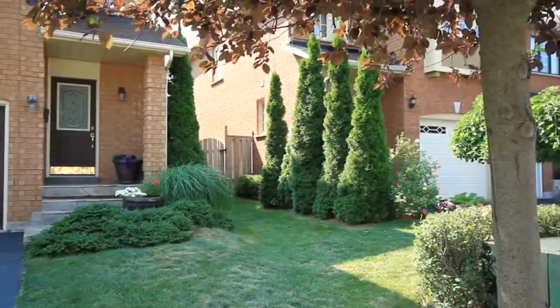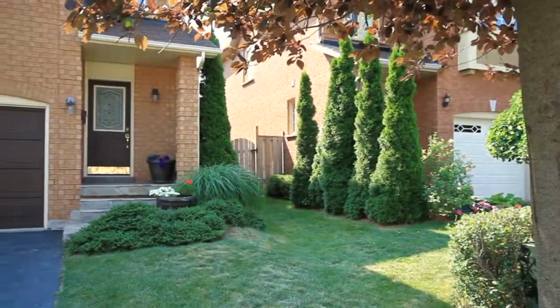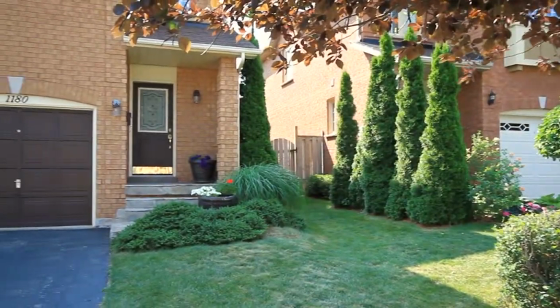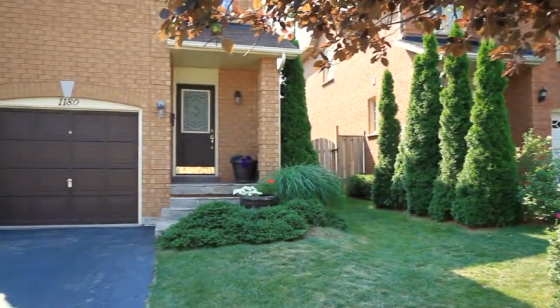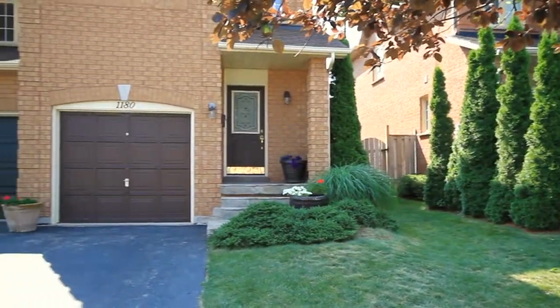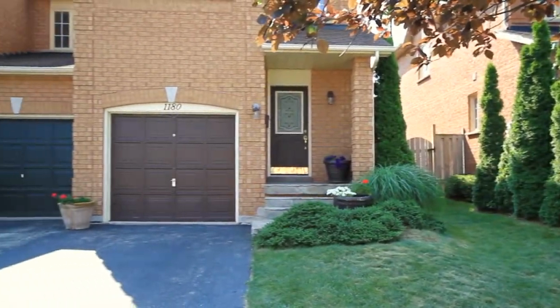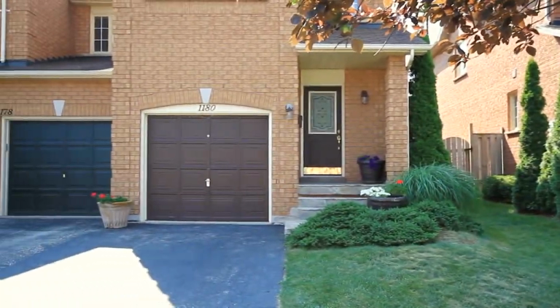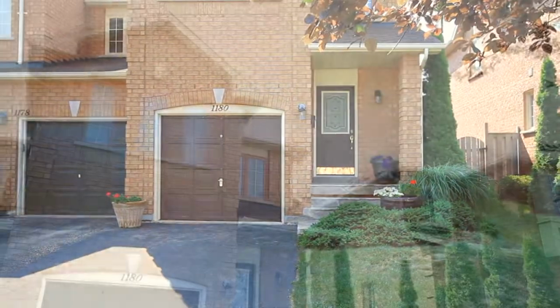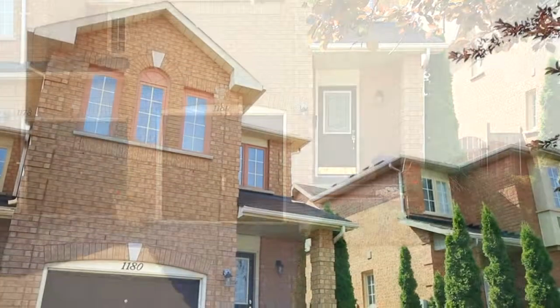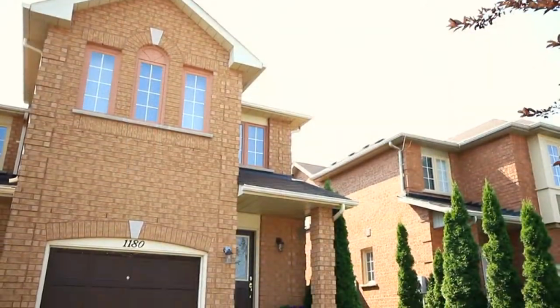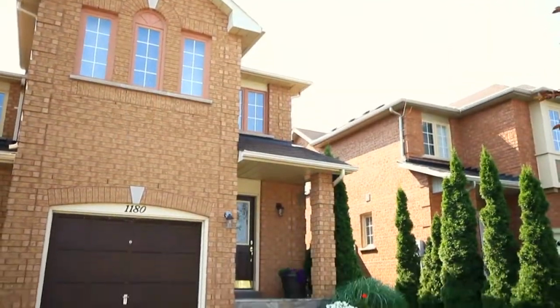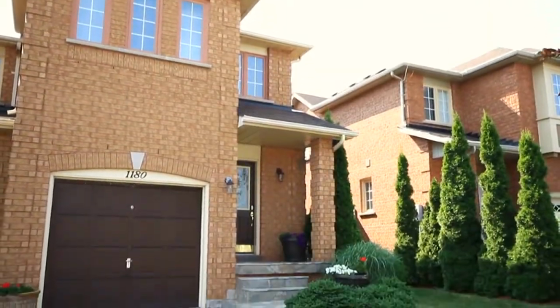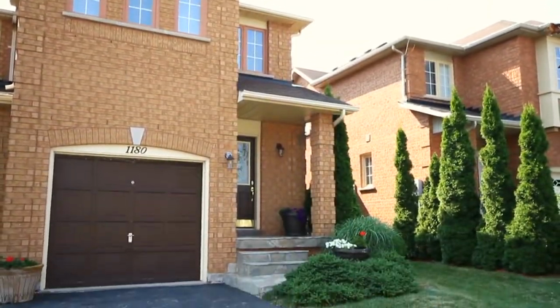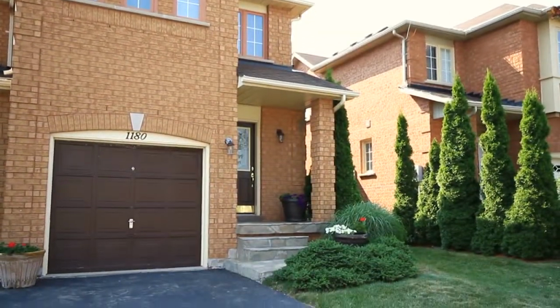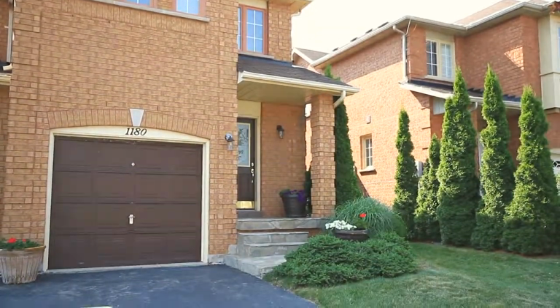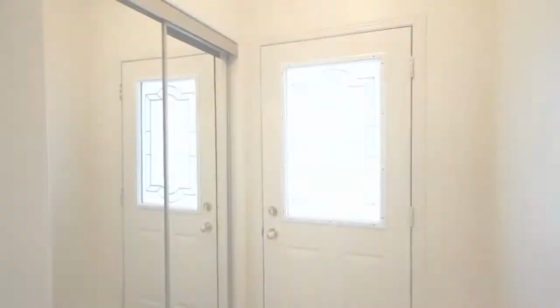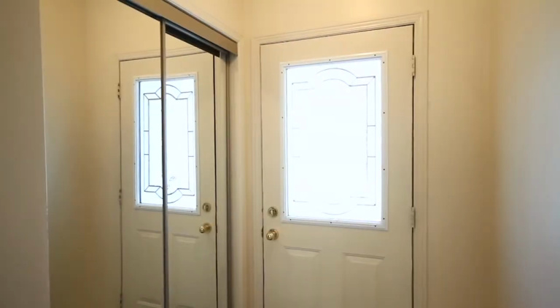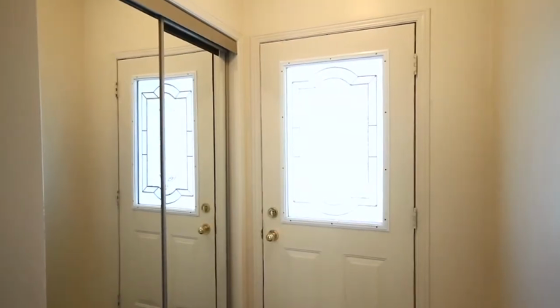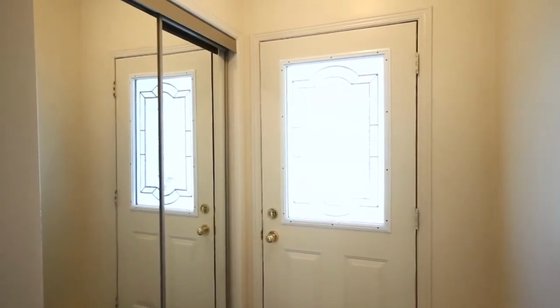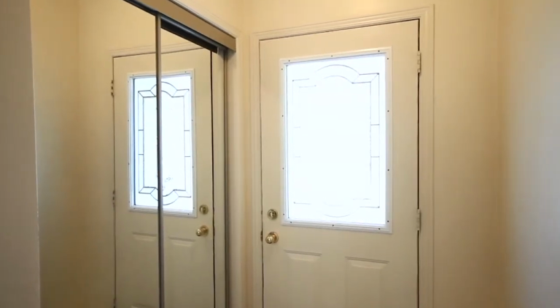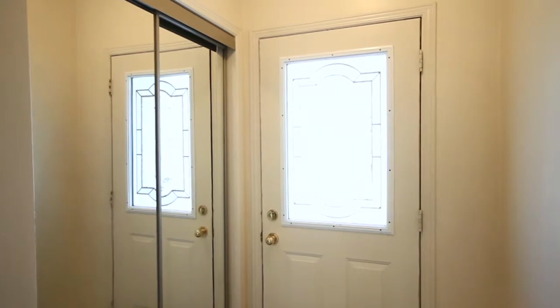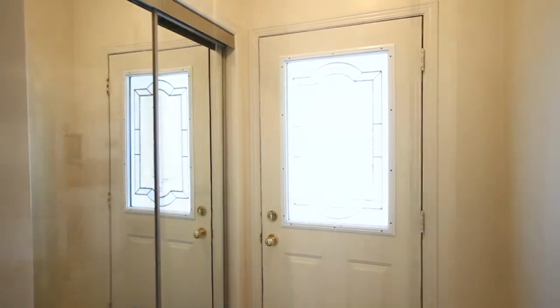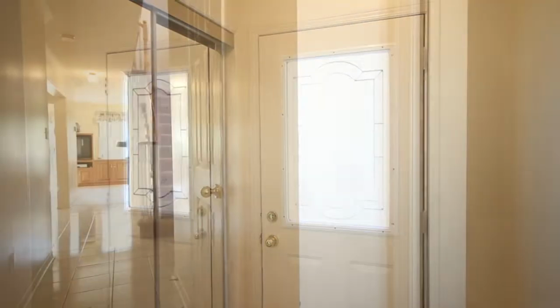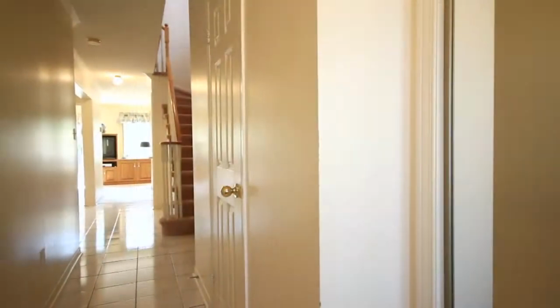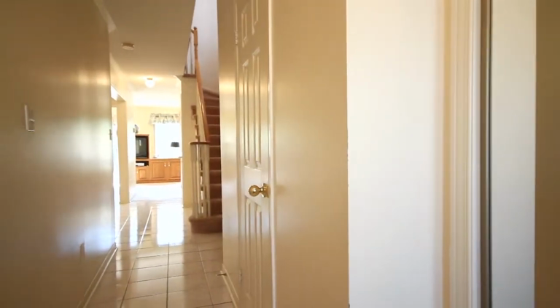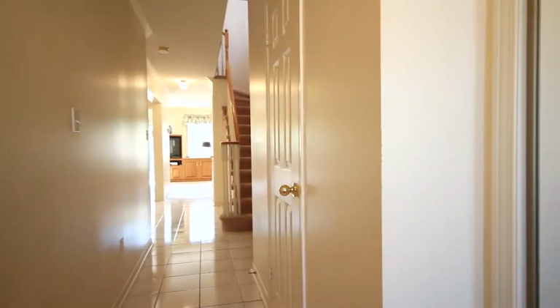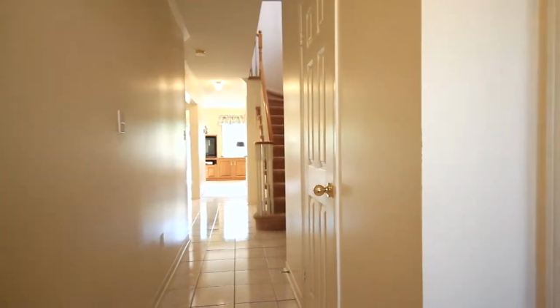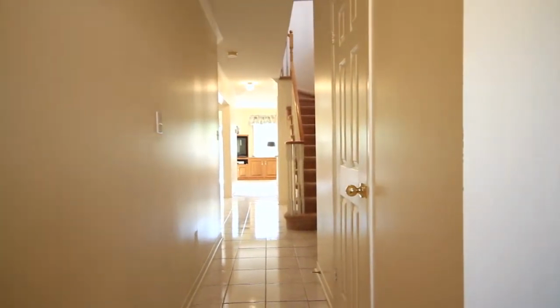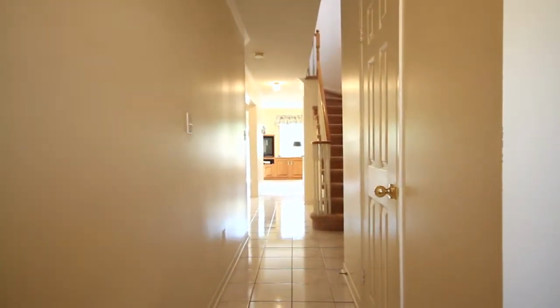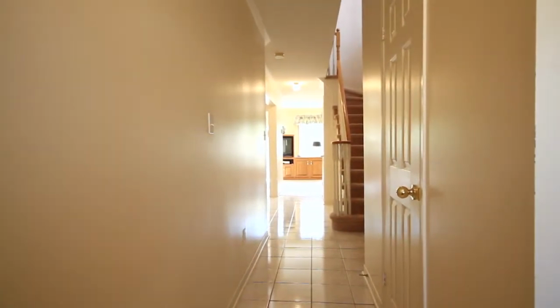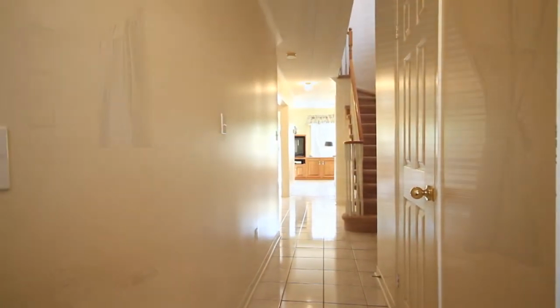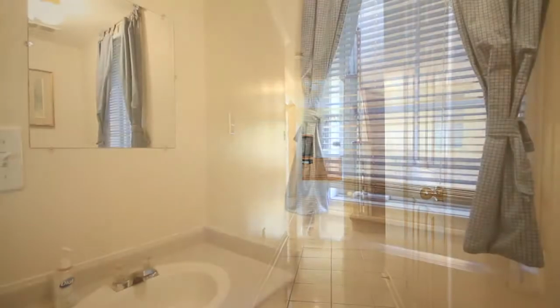As you approach this house, you have a cozy covered porch with a lovely finished landscape walkway. Upon entry, you enter the formal foyer with large double closet and ceramic flooring that takes you from the front to the middle of the house.